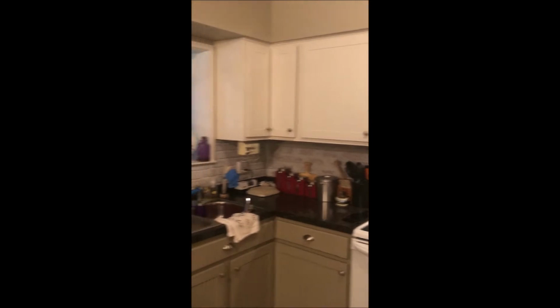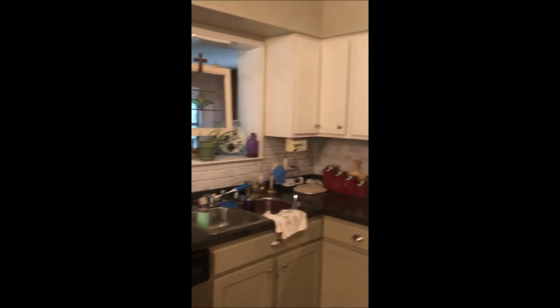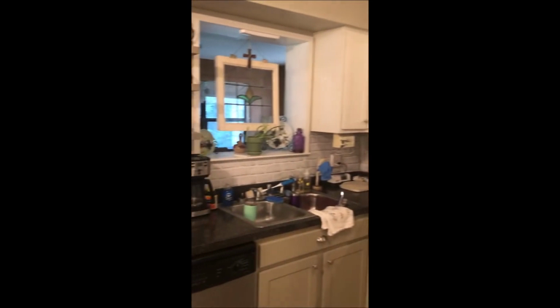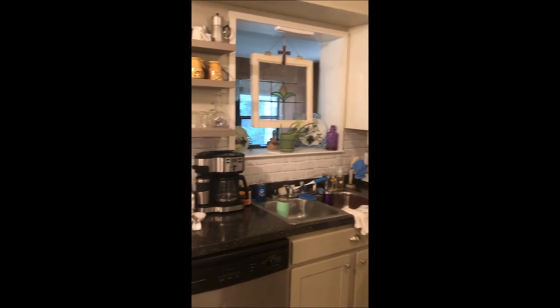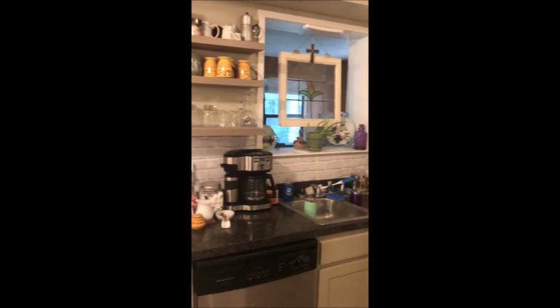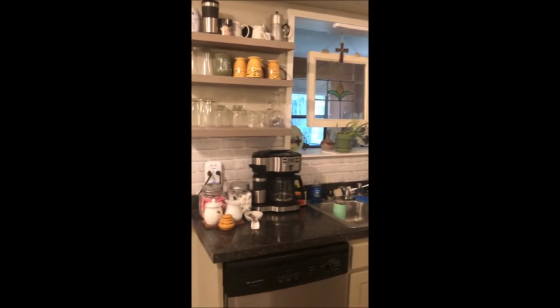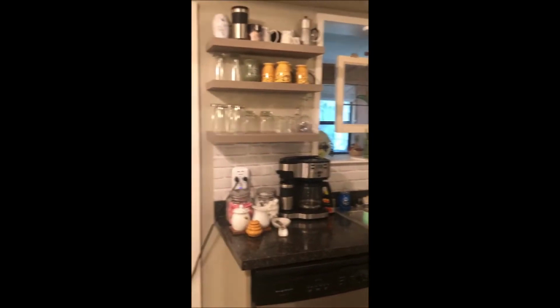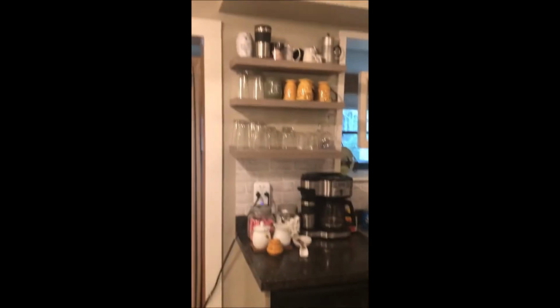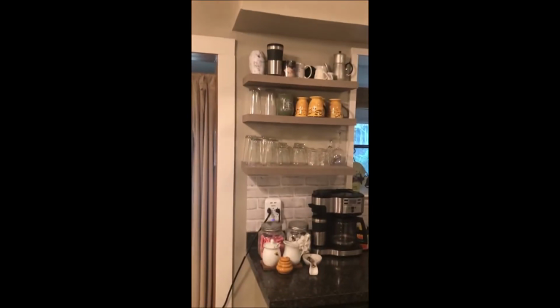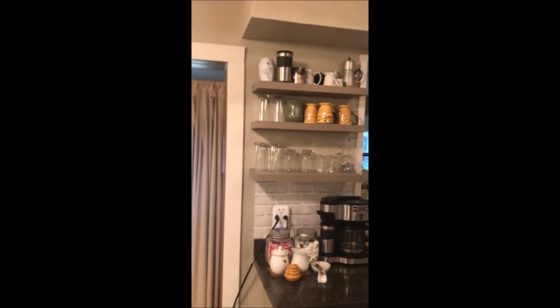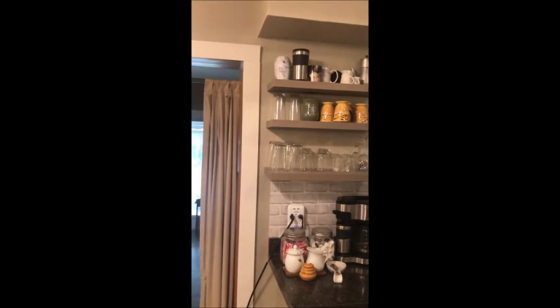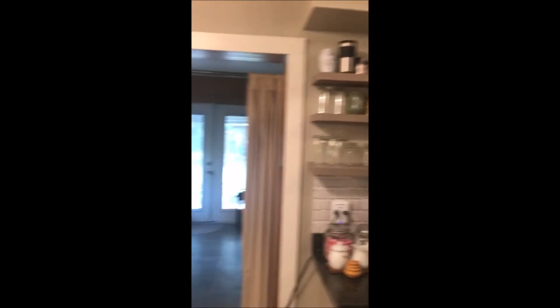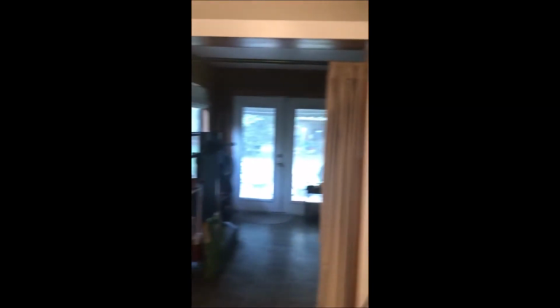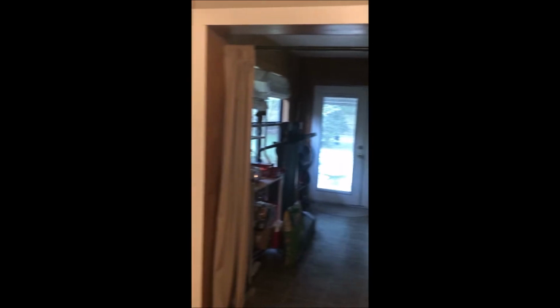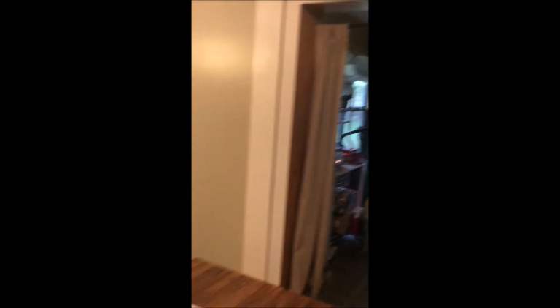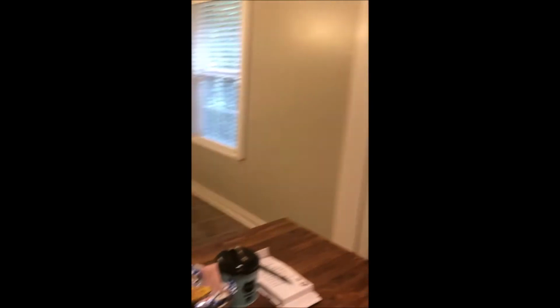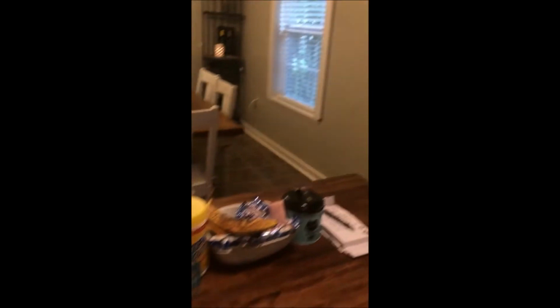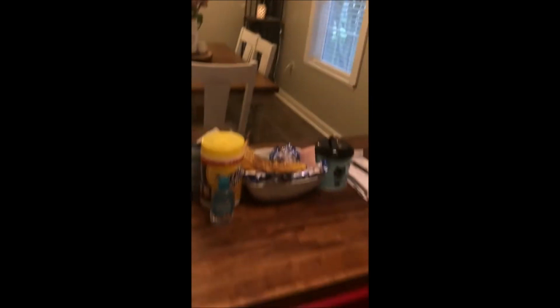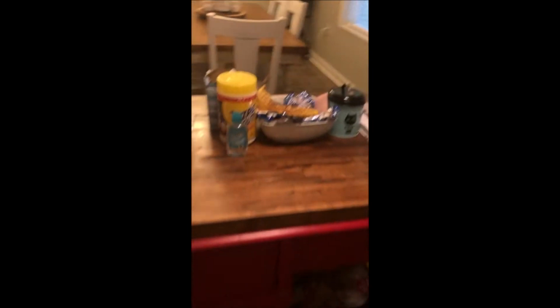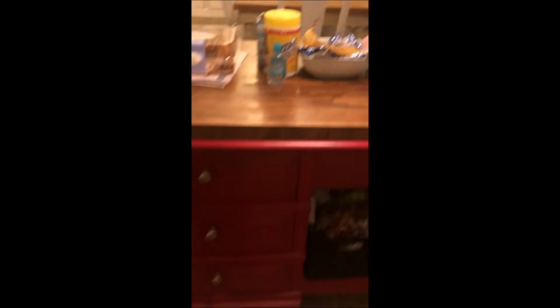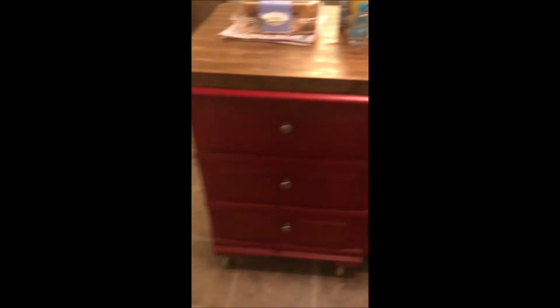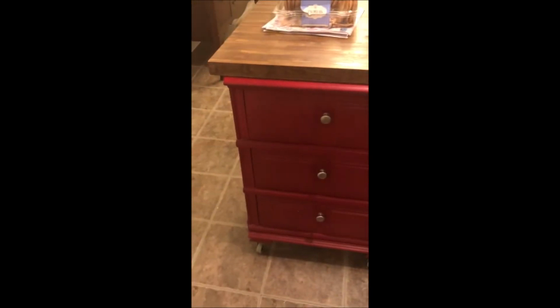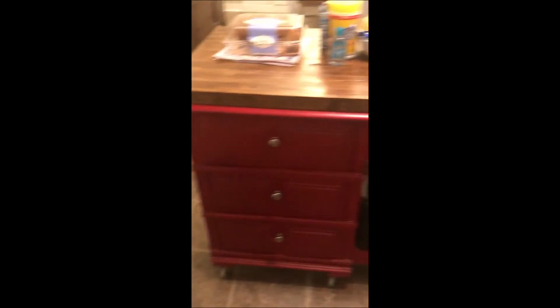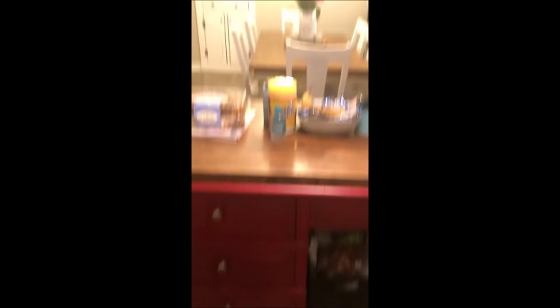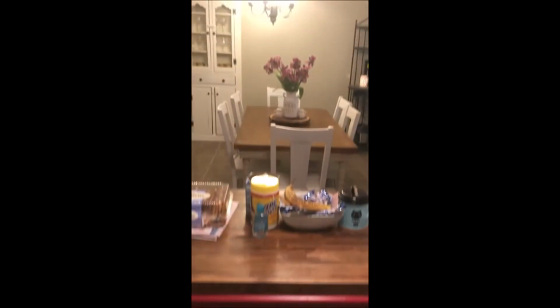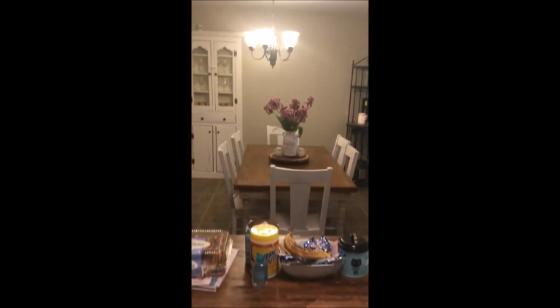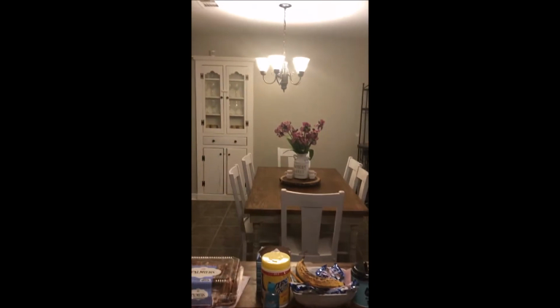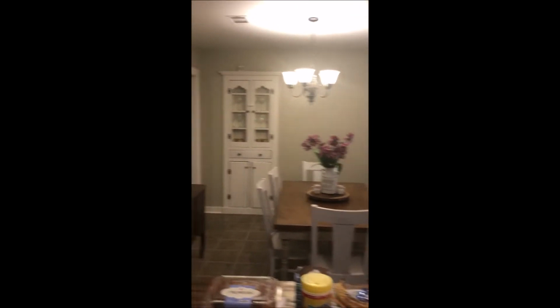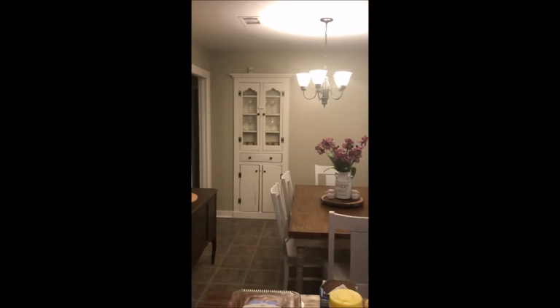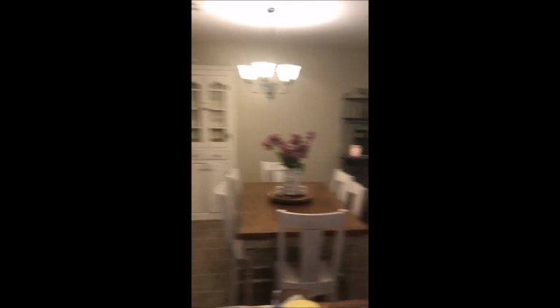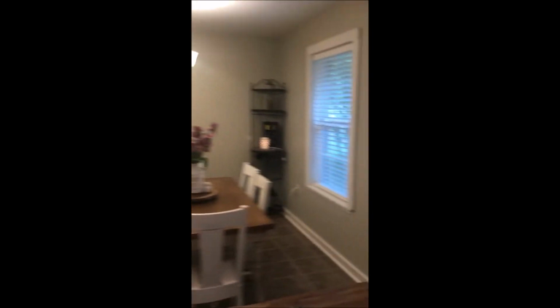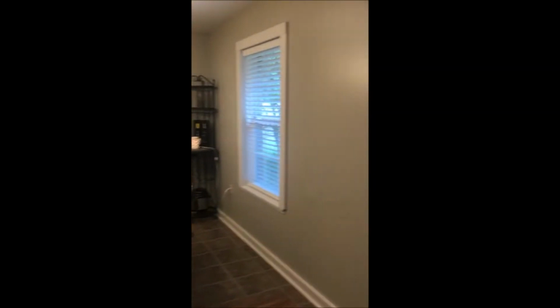Off the living room we have the kitchen — countertops, shaker cabinets, backsplash, floating shelves. She has an island in the middle, and there's an eating area back there.